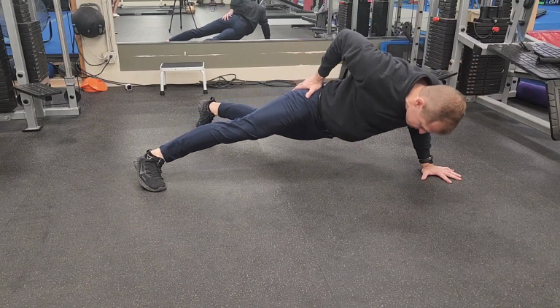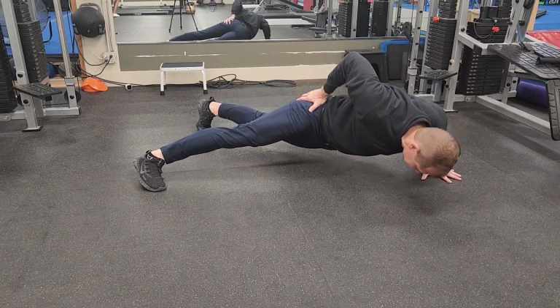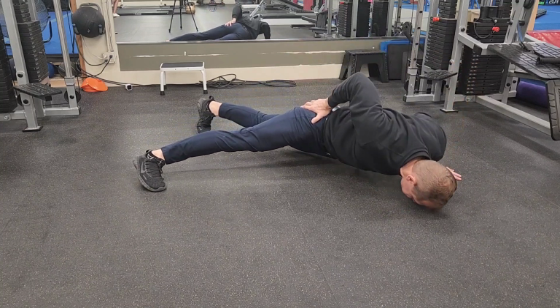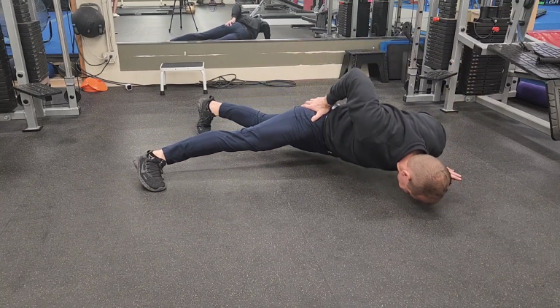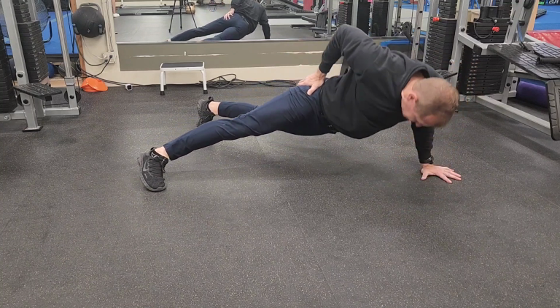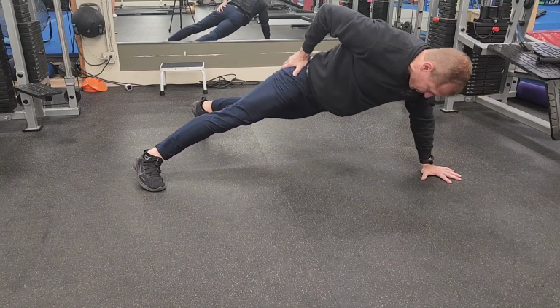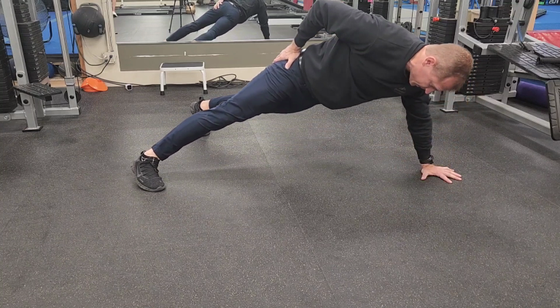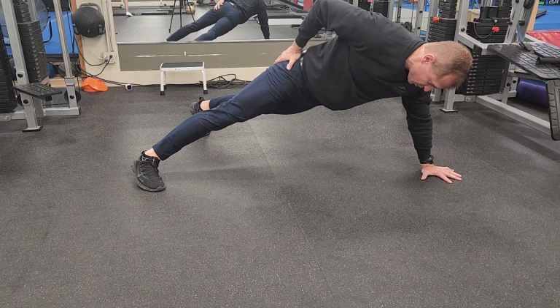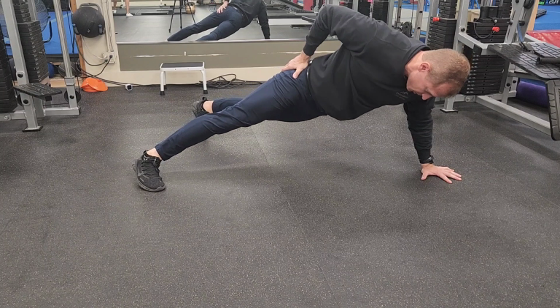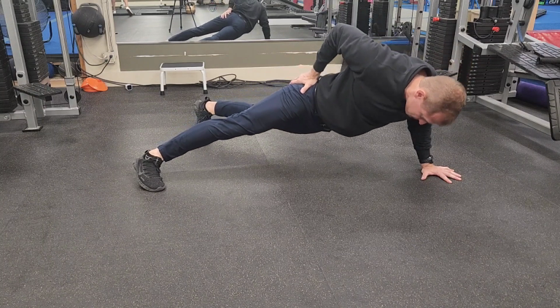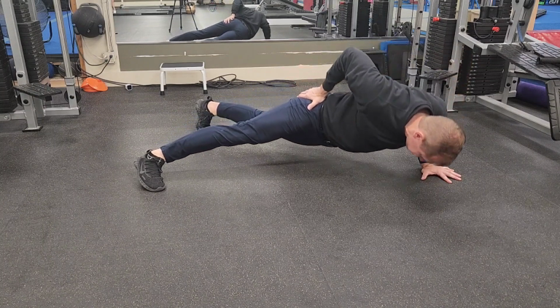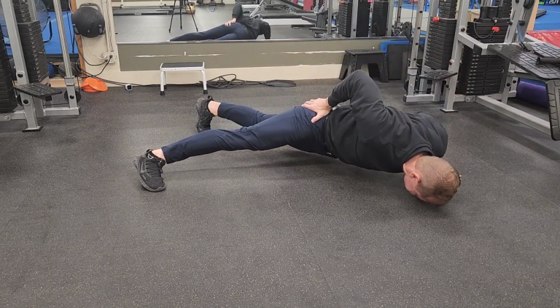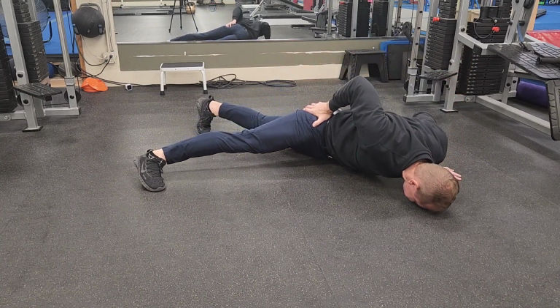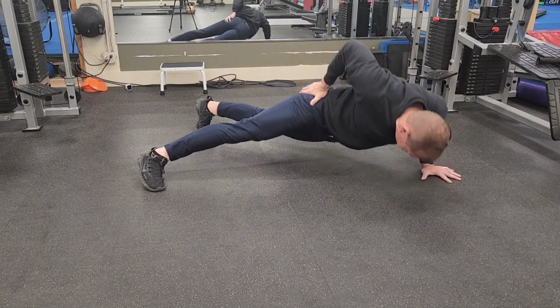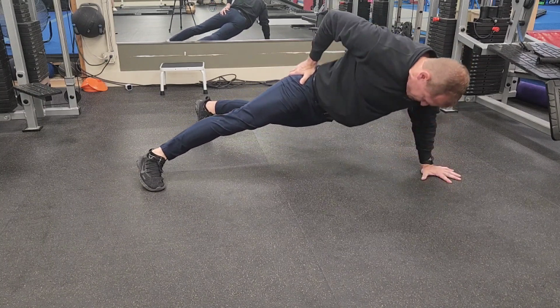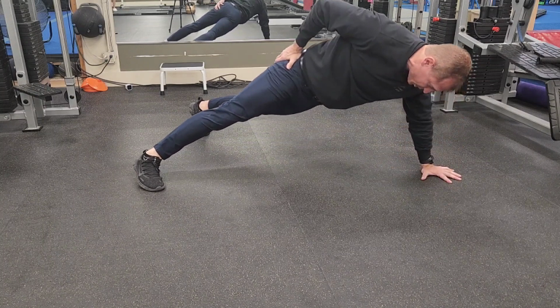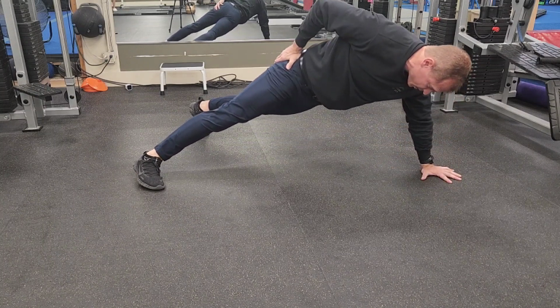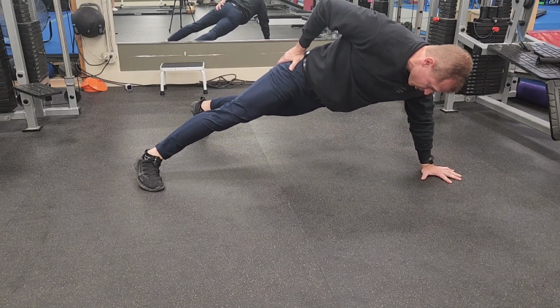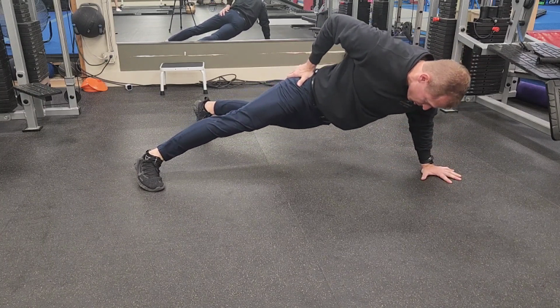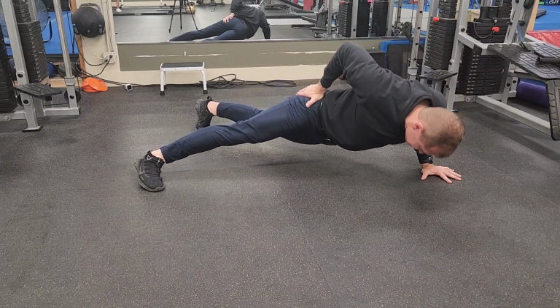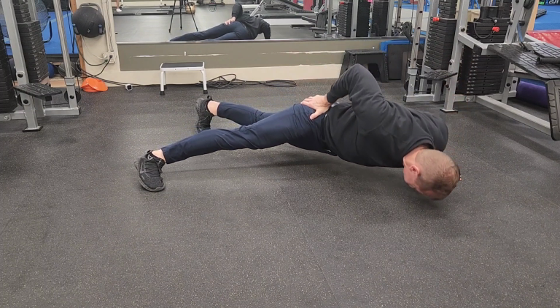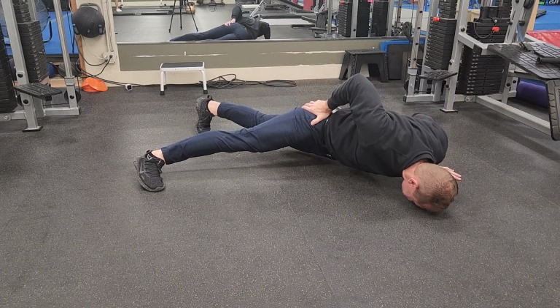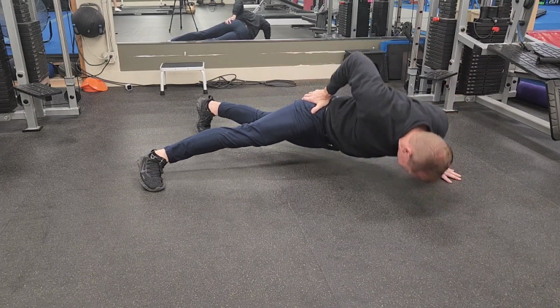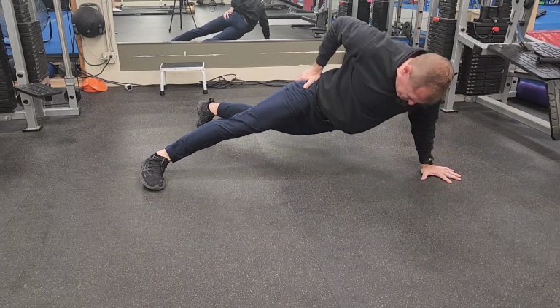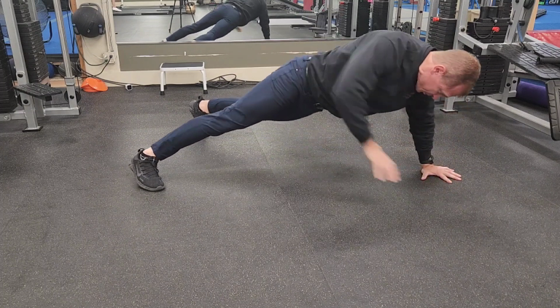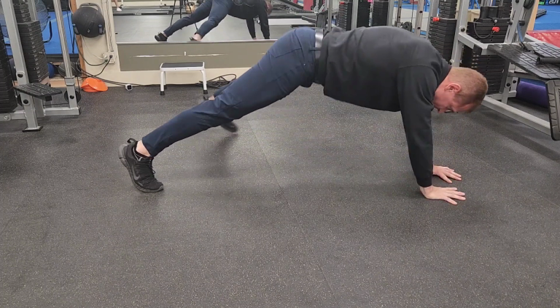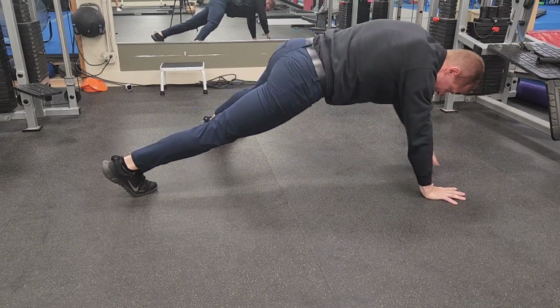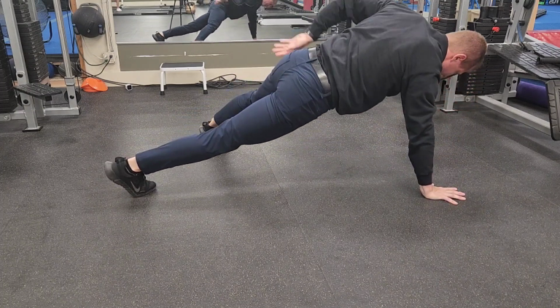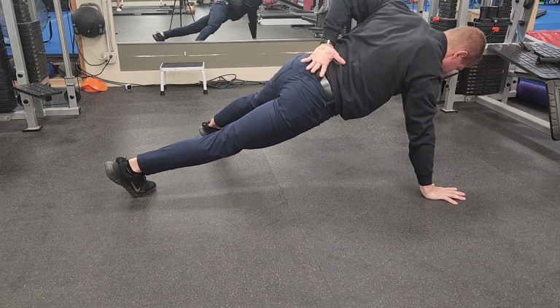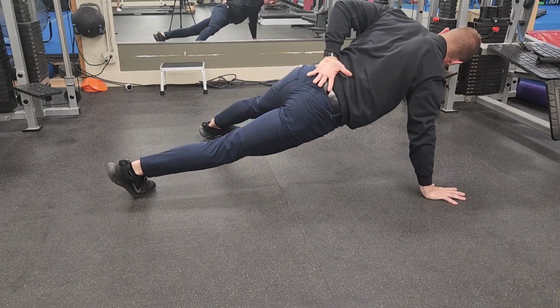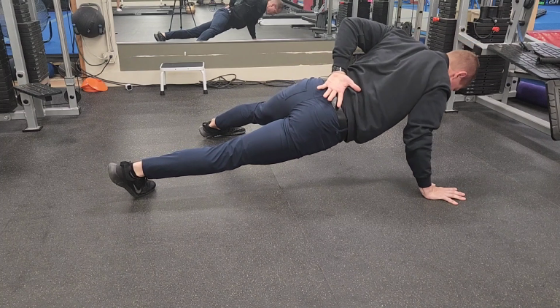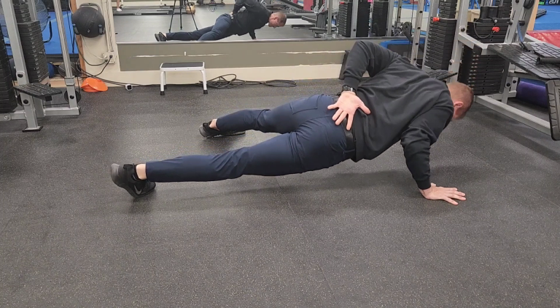Tilt yourself a little bit and as you're going down, go slow and under control — tuck your elbow in tight. As you push yourself back up, keep the elbow tucked in tight, don't let it fly out from your body, until you get up high. Tucked elbow at the bottom of the movement — that's sort of the secret here.